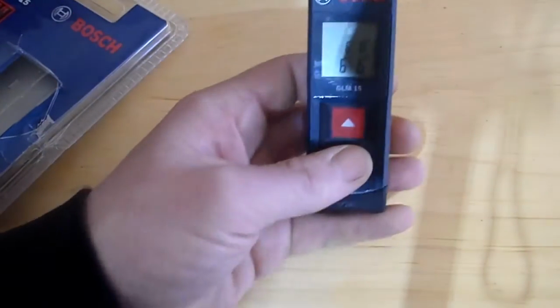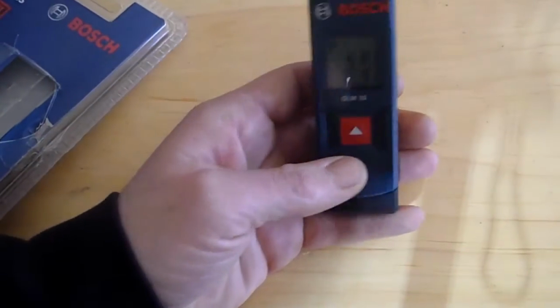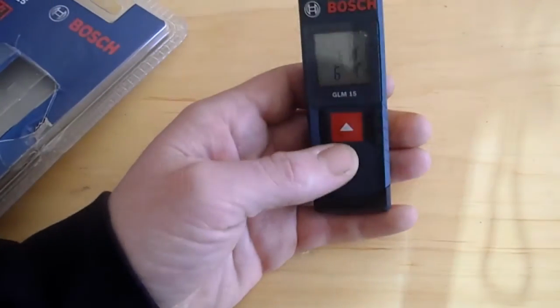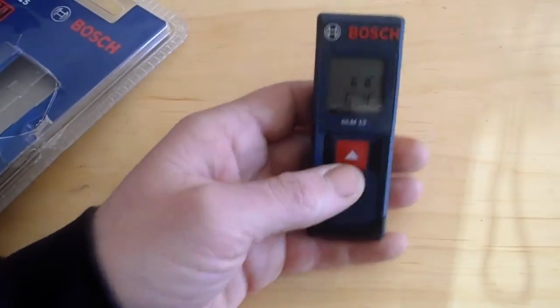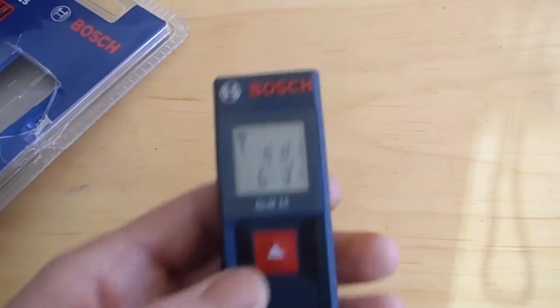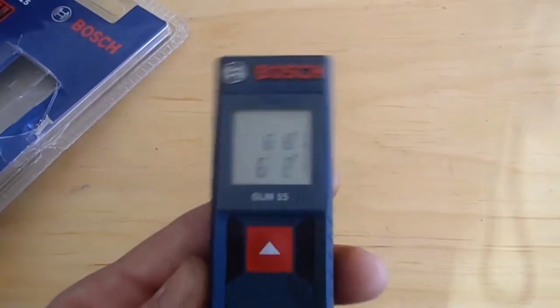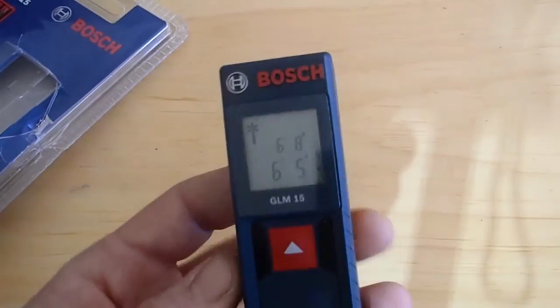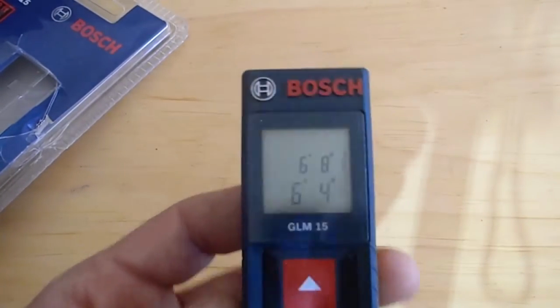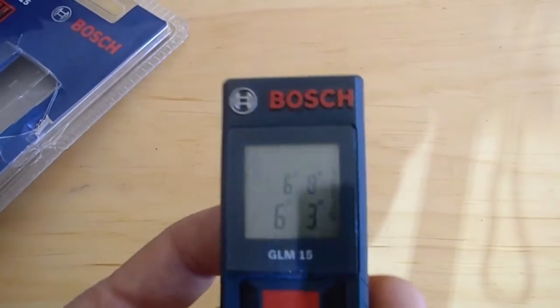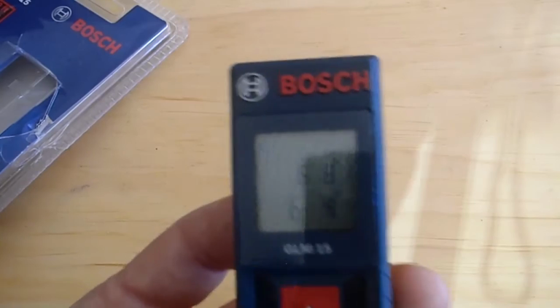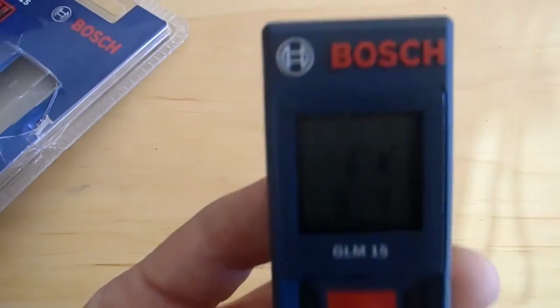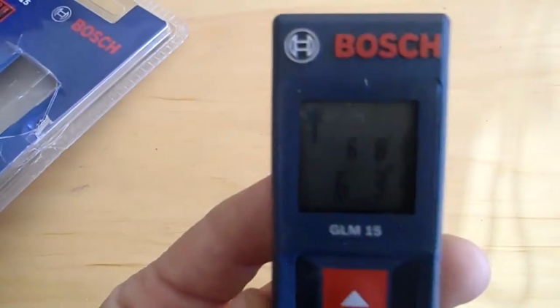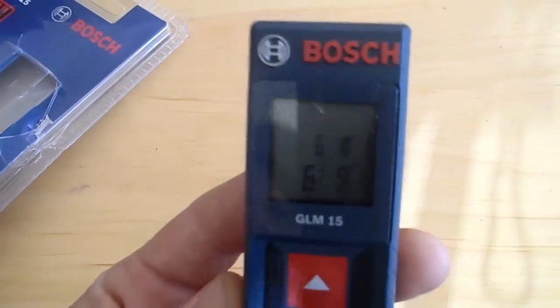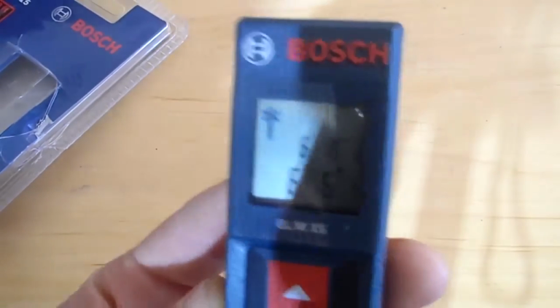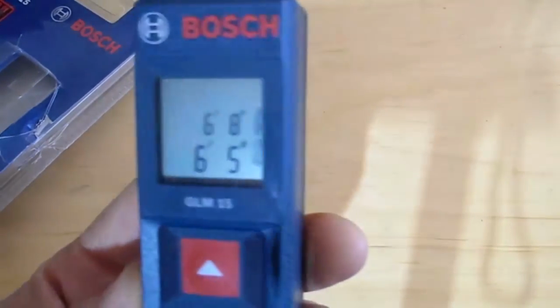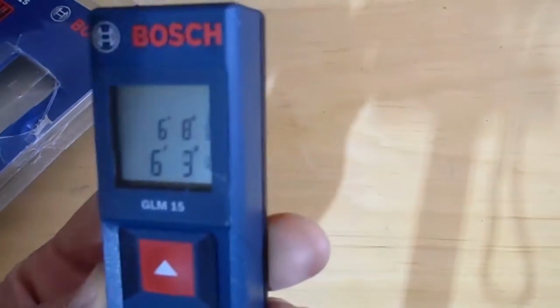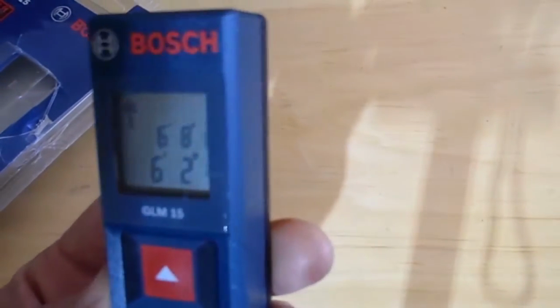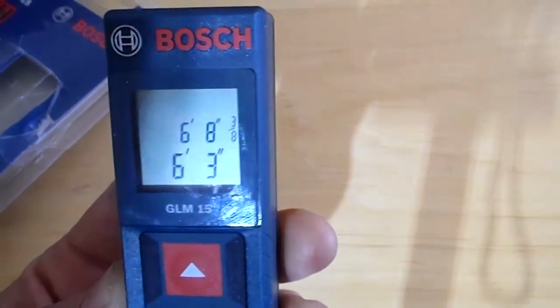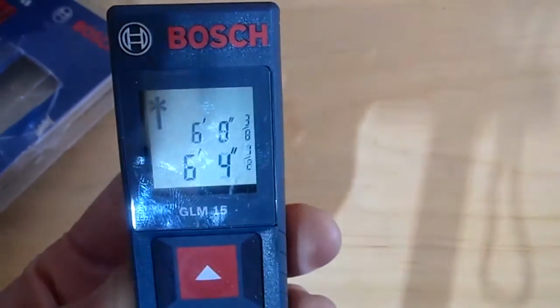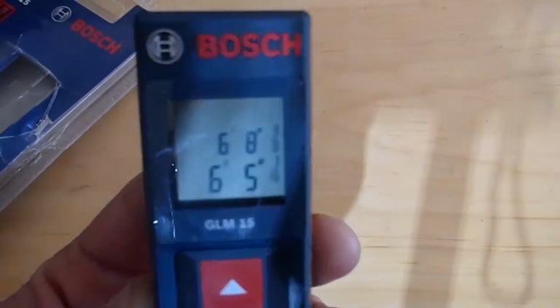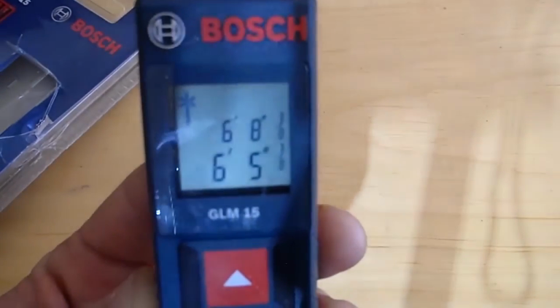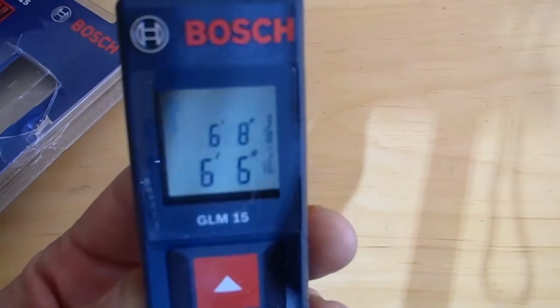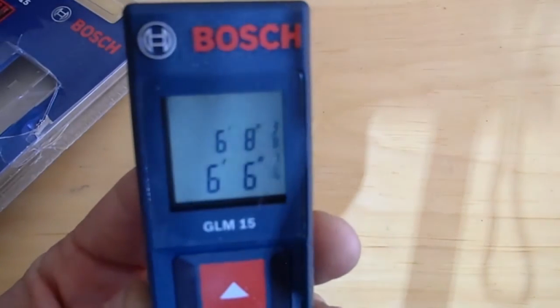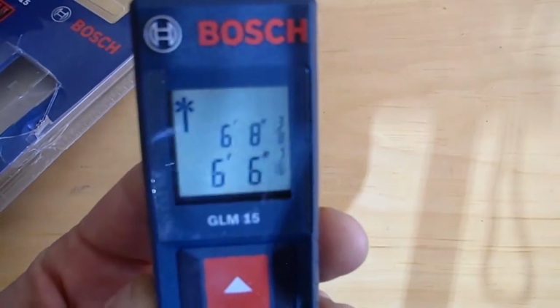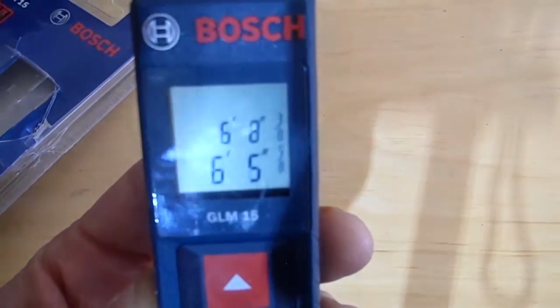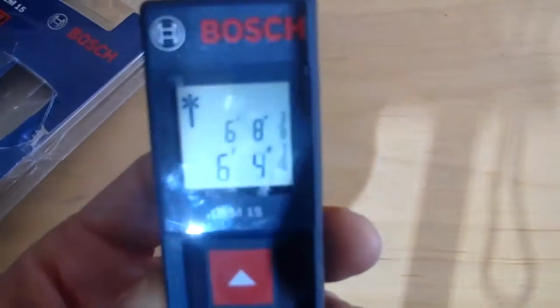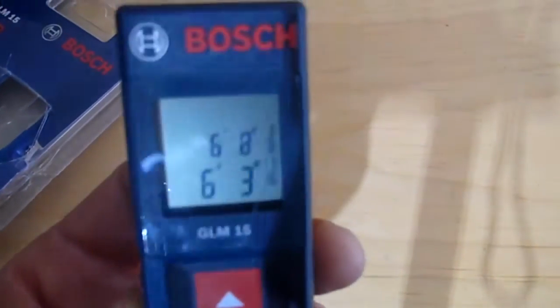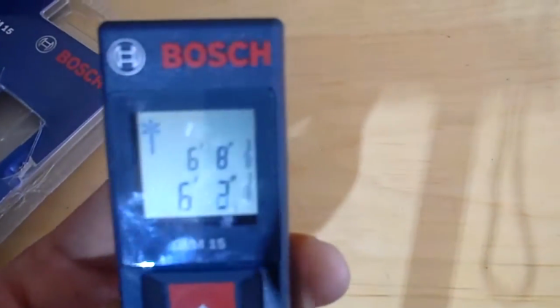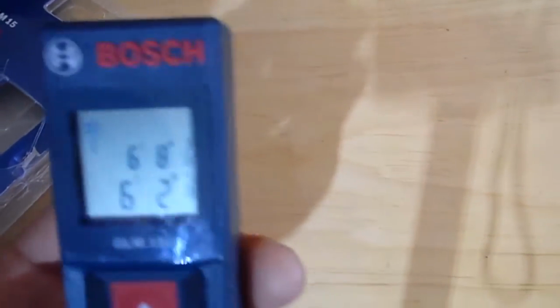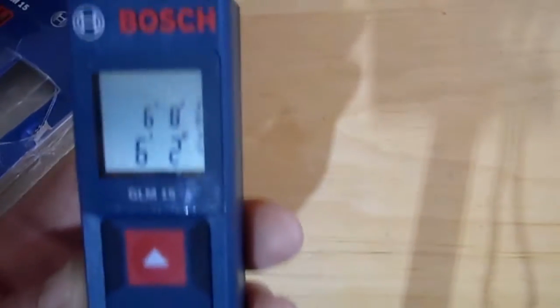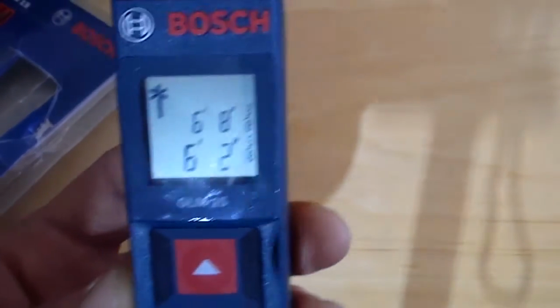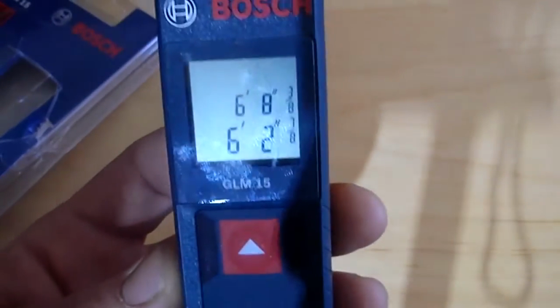A good thing about the measuring when we do this is that it's actually going to give you feet, inches, and then a fraction of the inches.